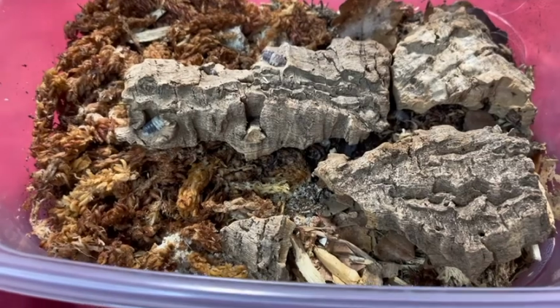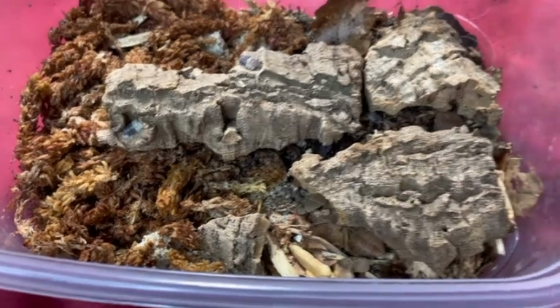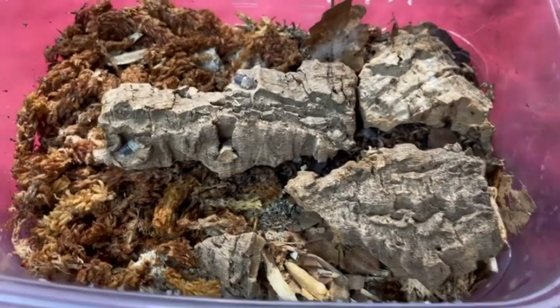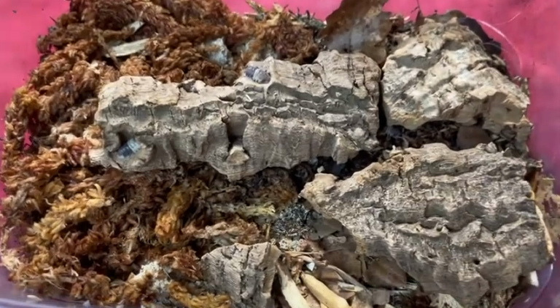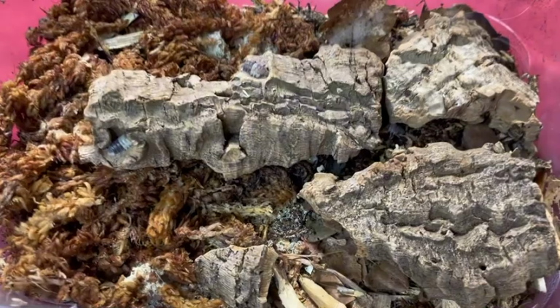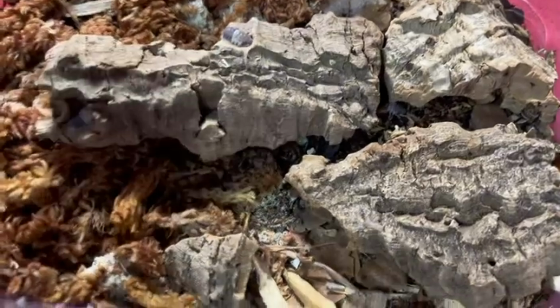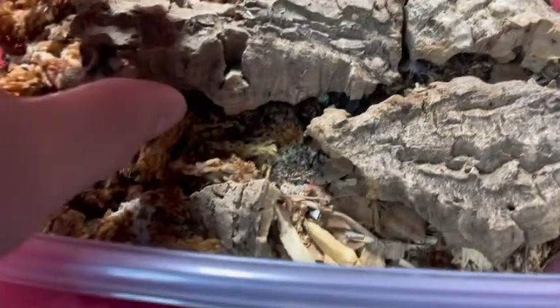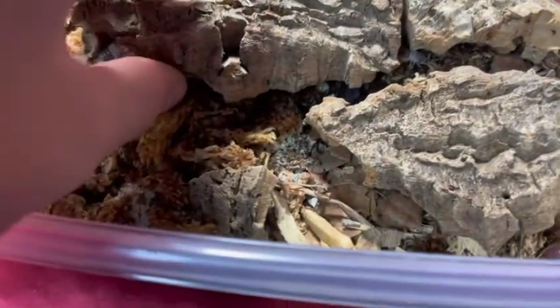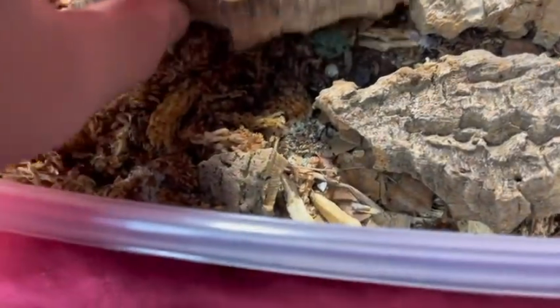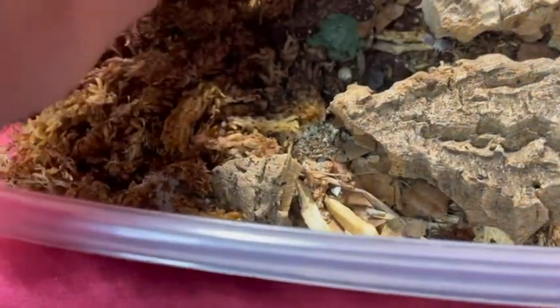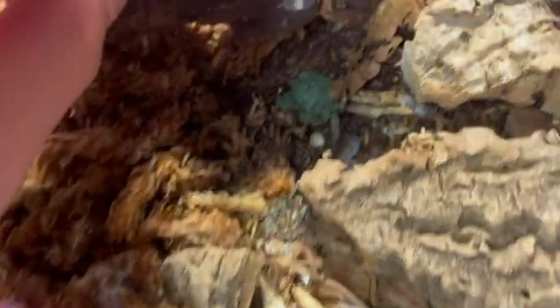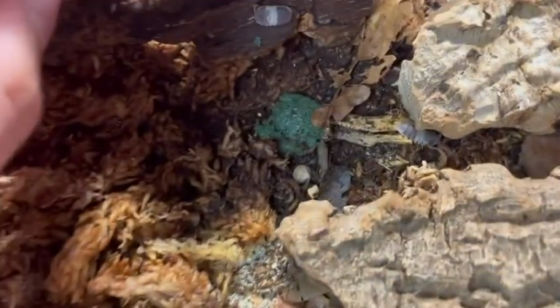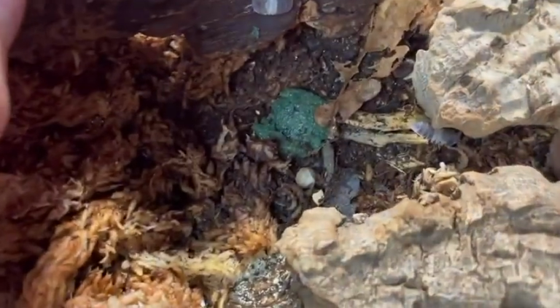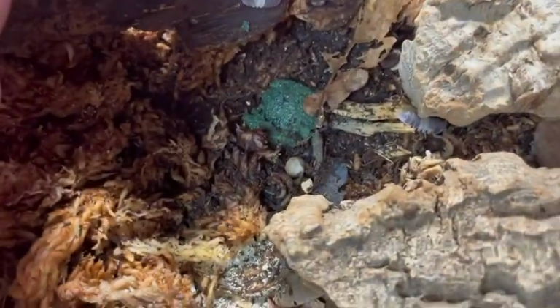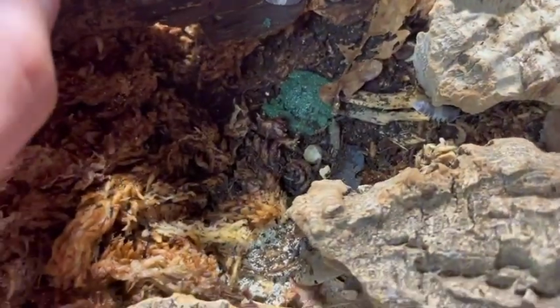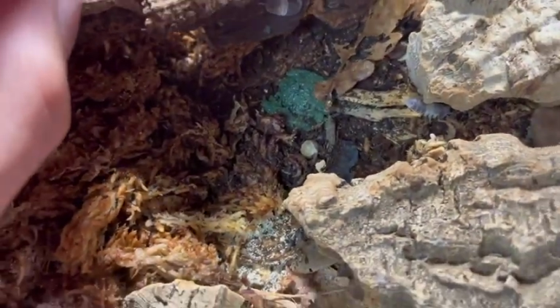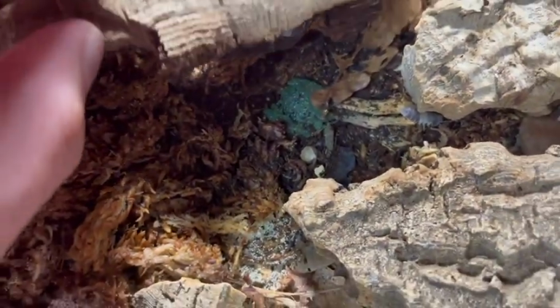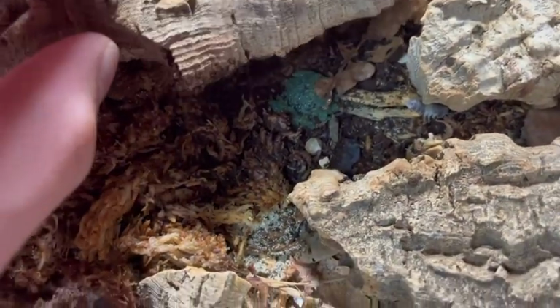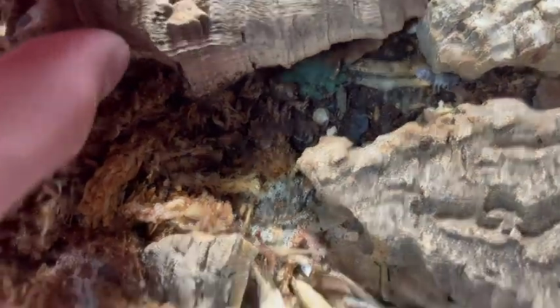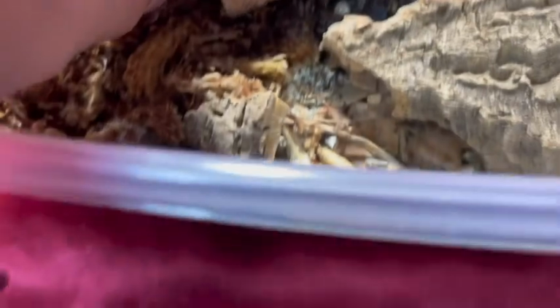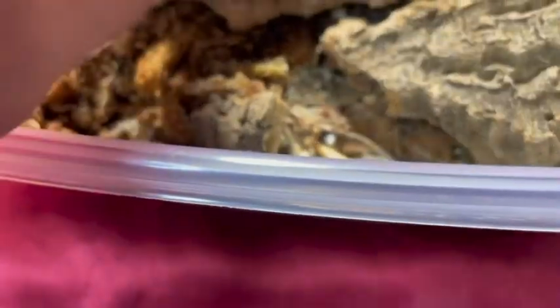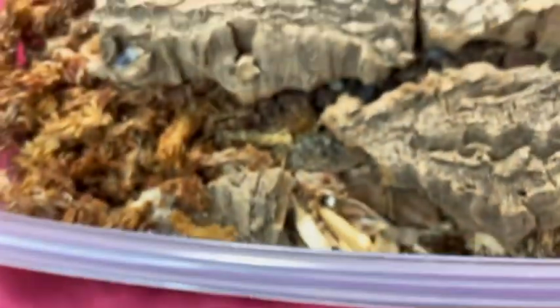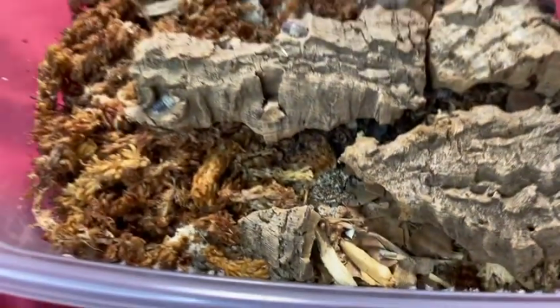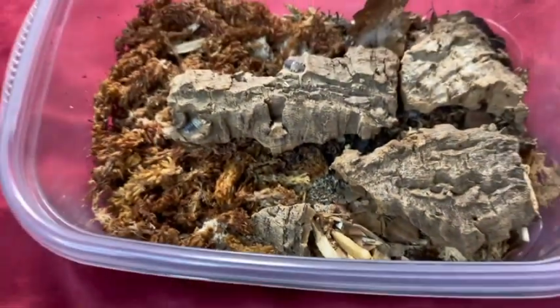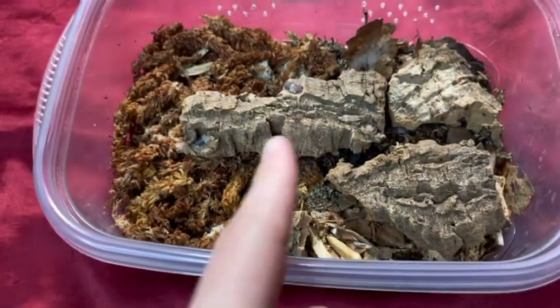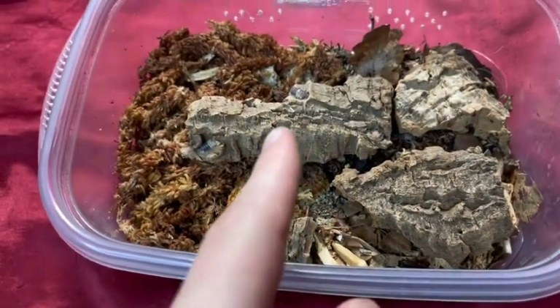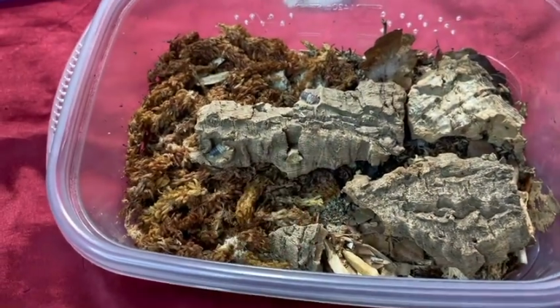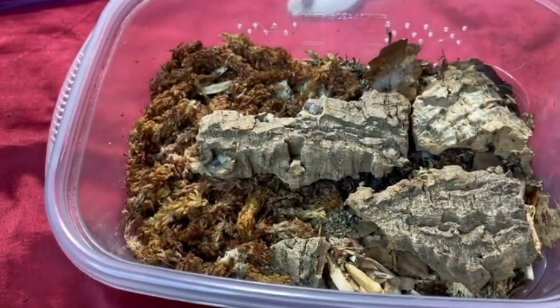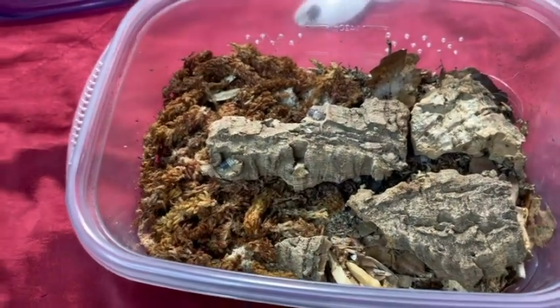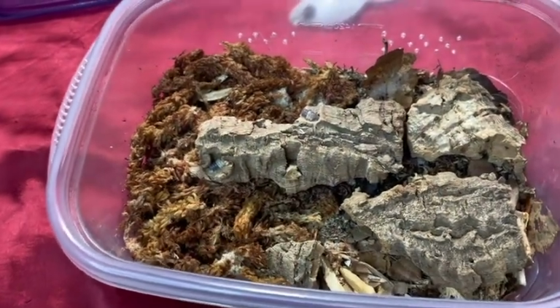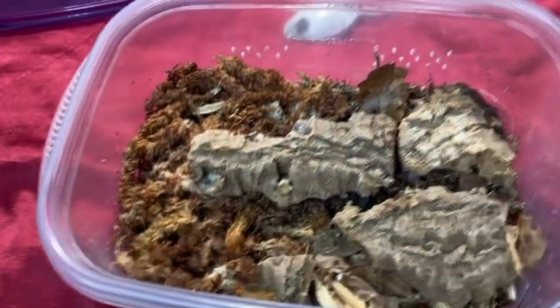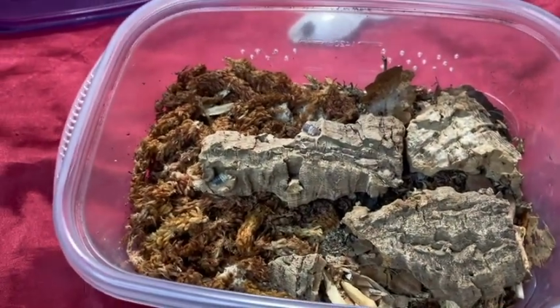A little bit of time has passed, and while checking, no isopods have yet gone towards it and started eating. So I'm going to leave it in there overnight and check on them tomorrow and see how much they have eaten.